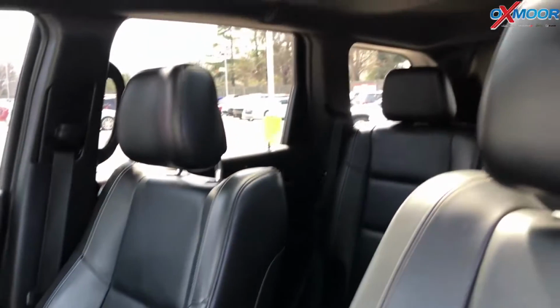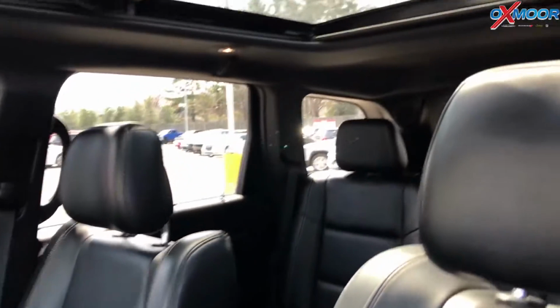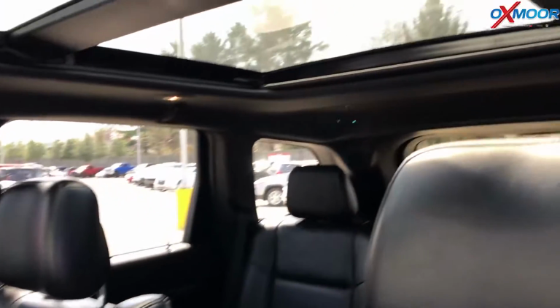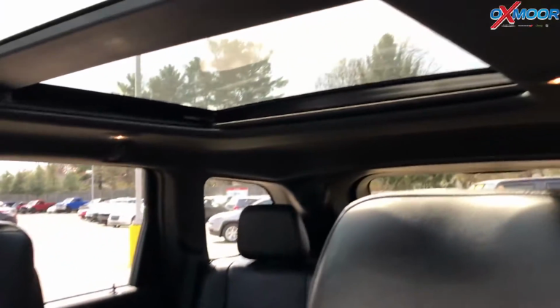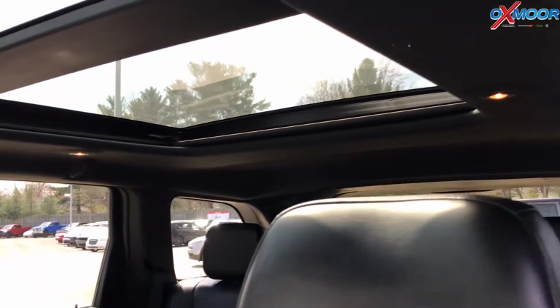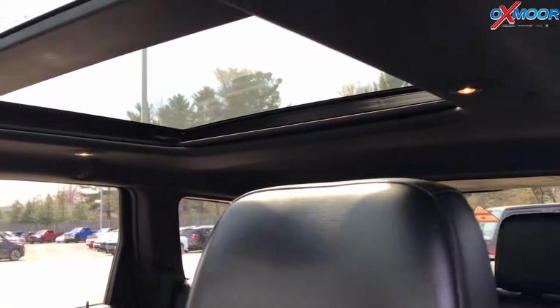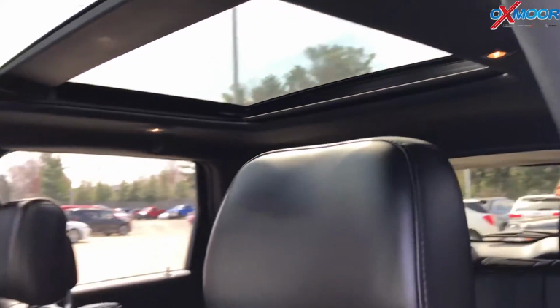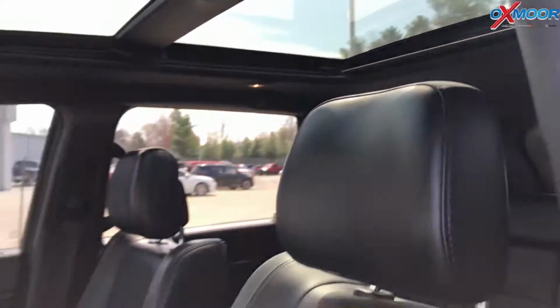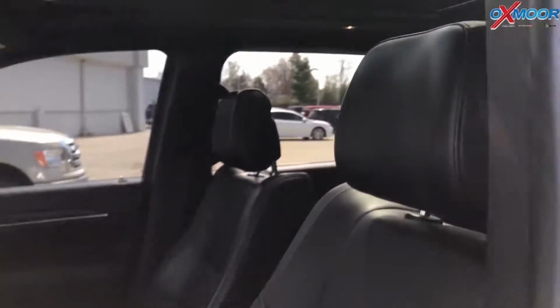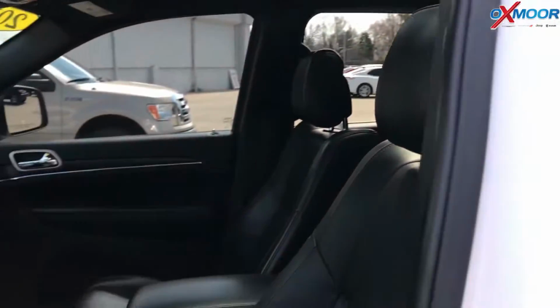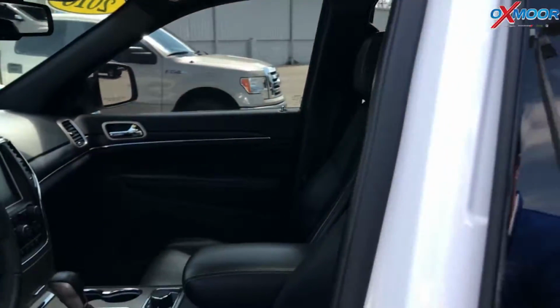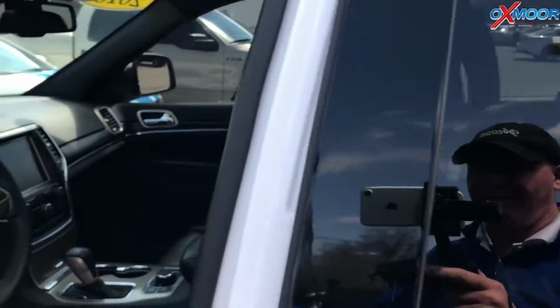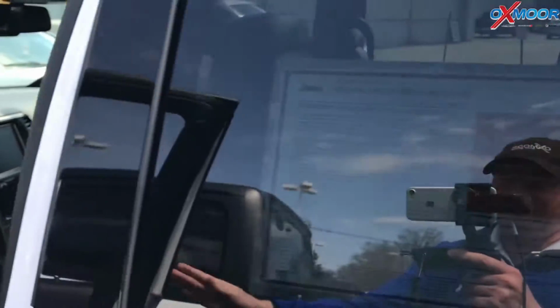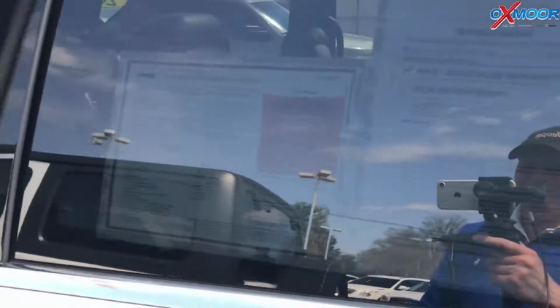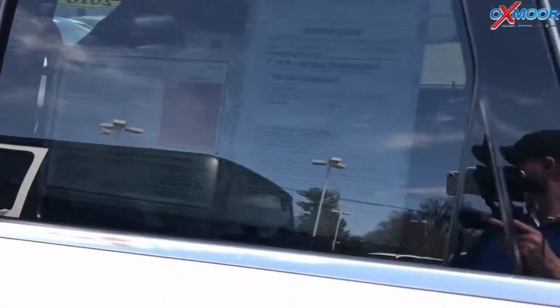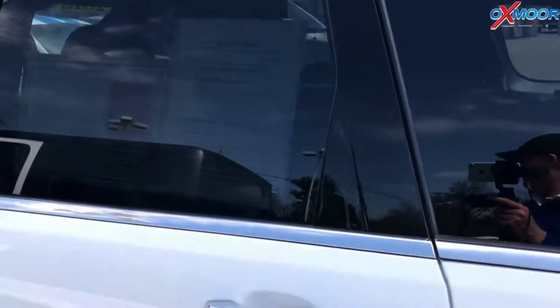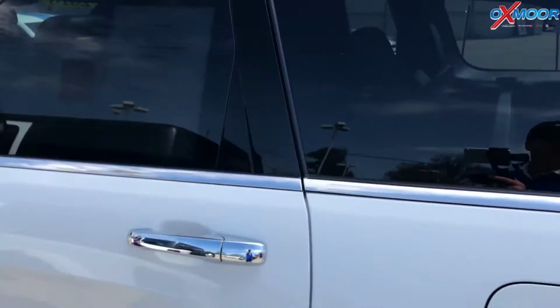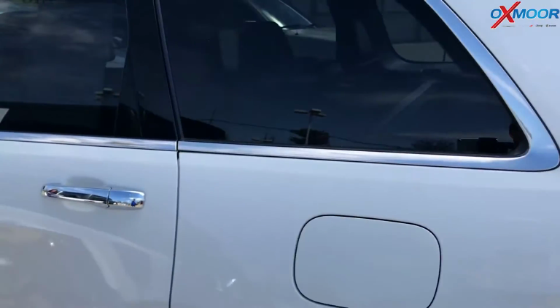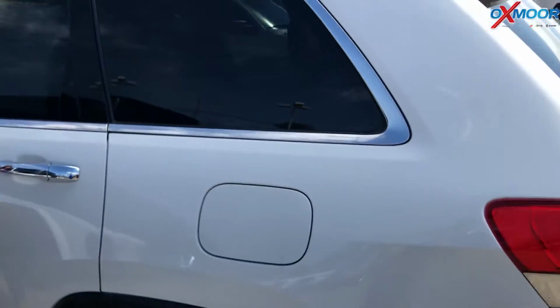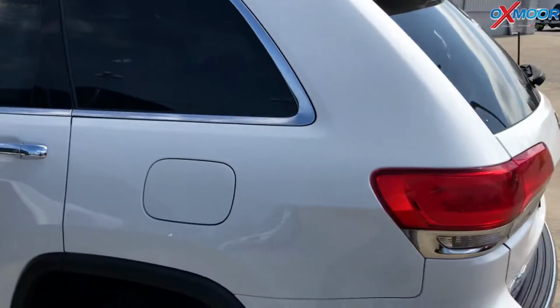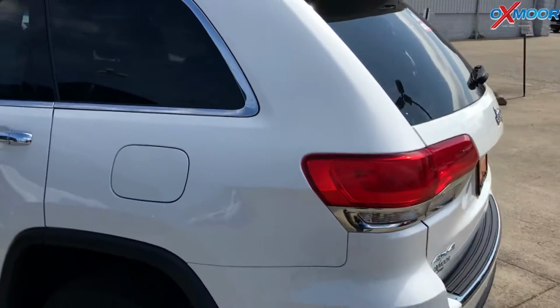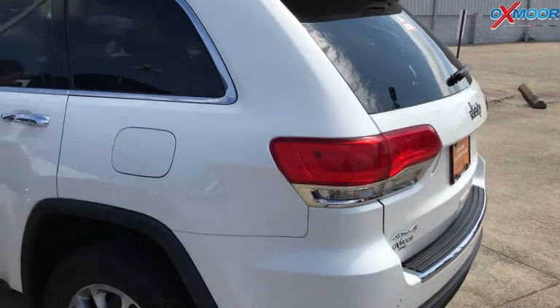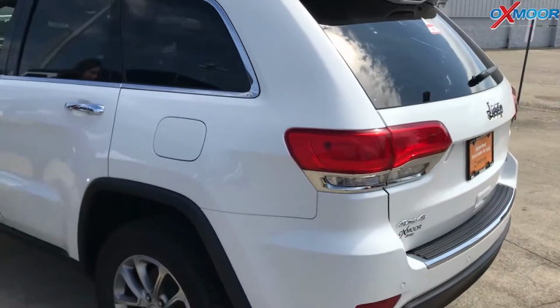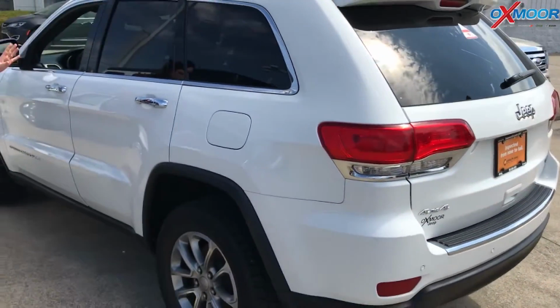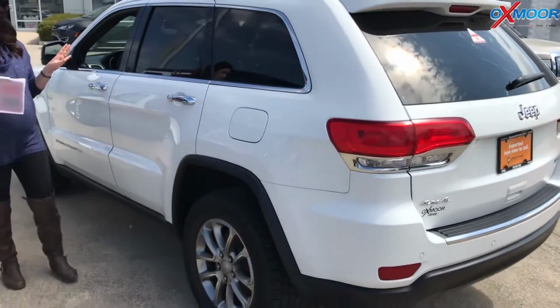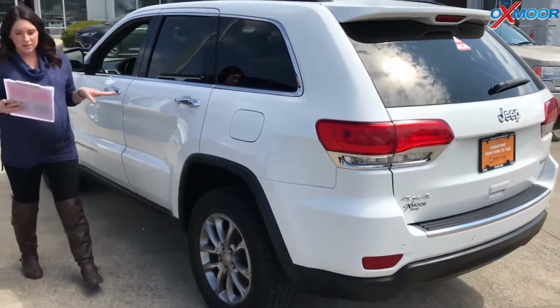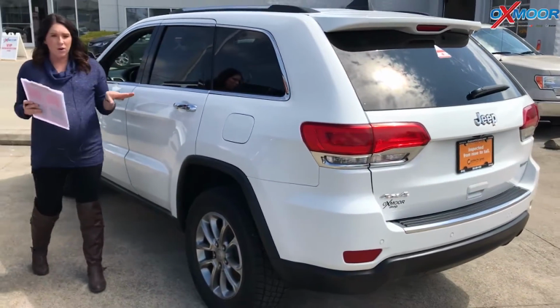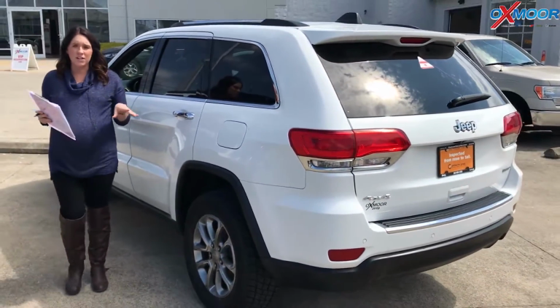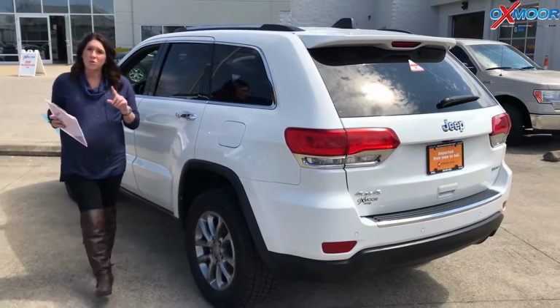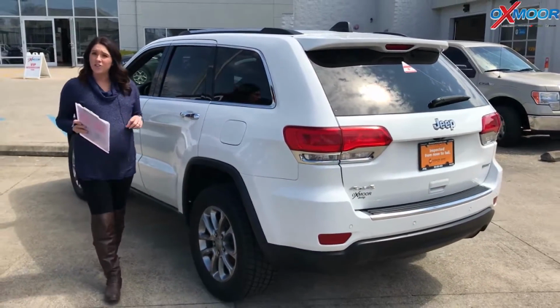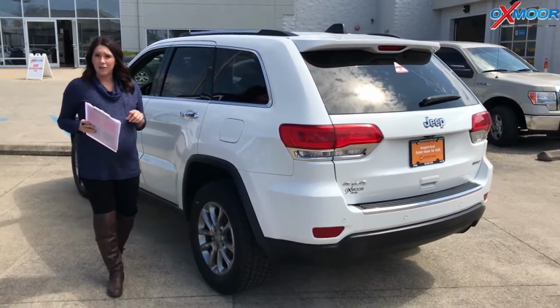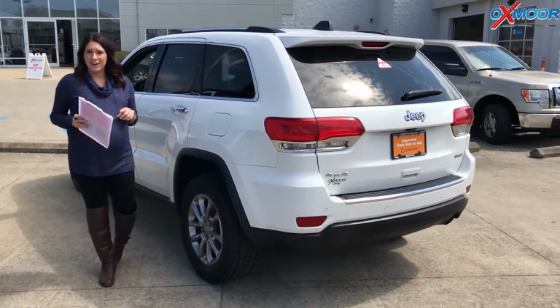Mileage is 45,499 miles and the price is $26,755. This one is priced number one within a 200-mile radius.